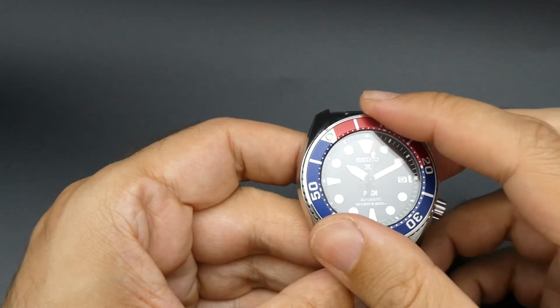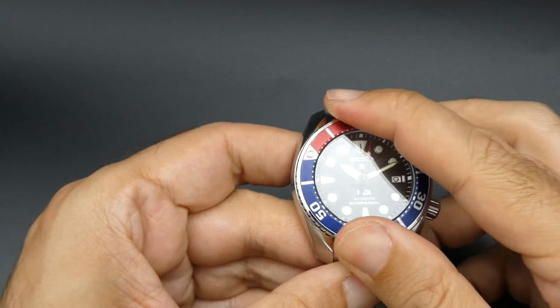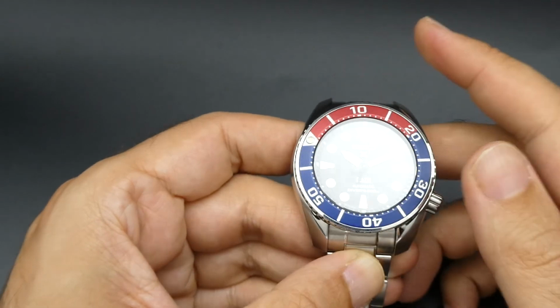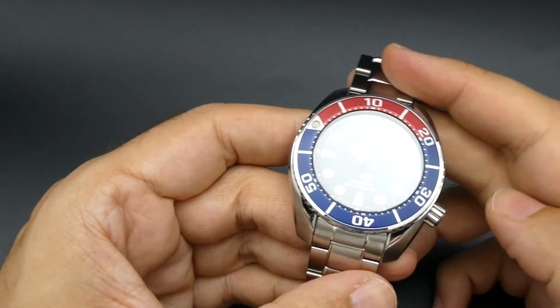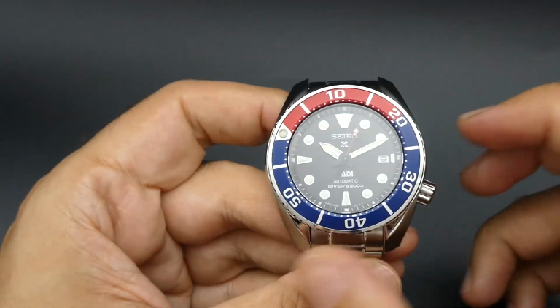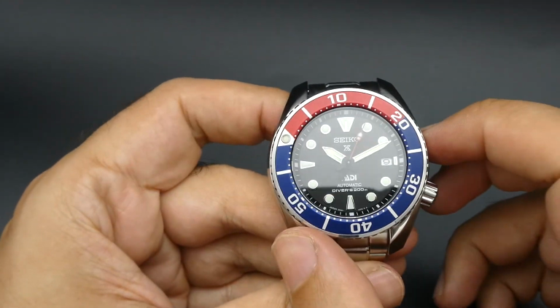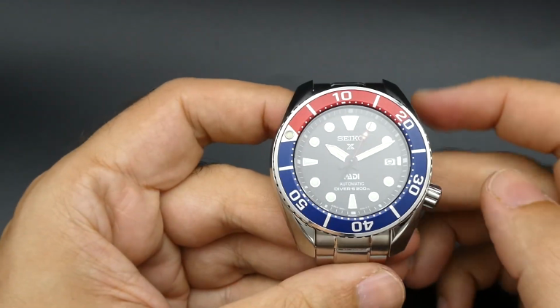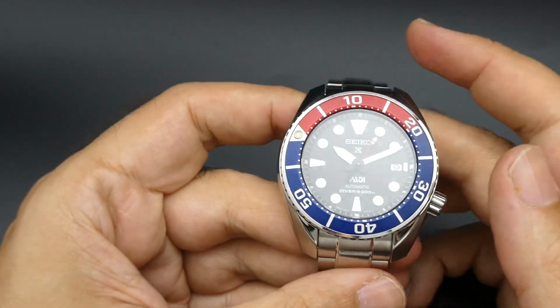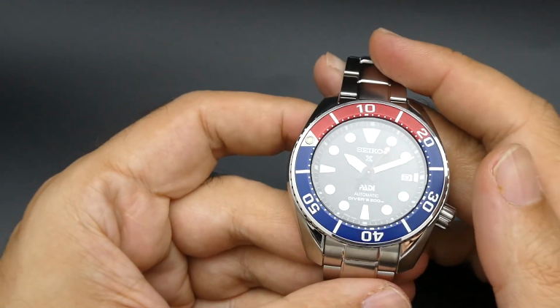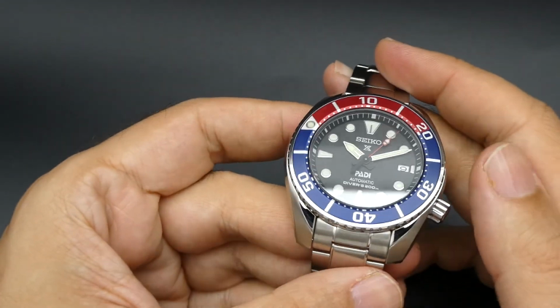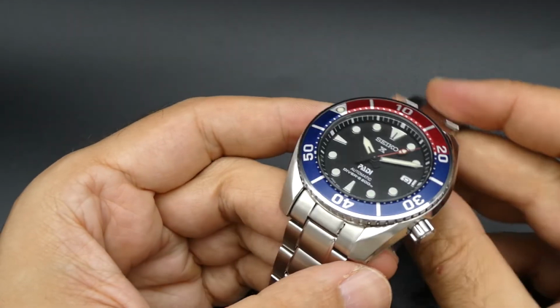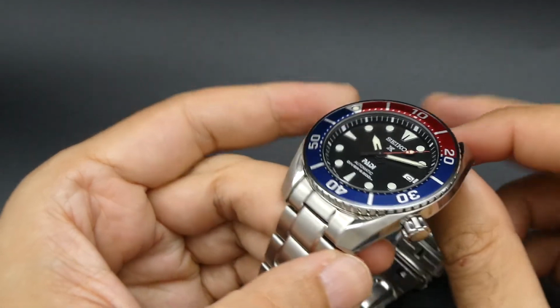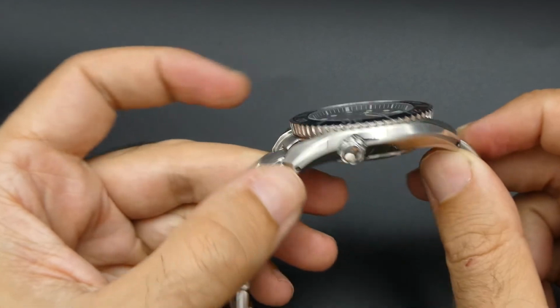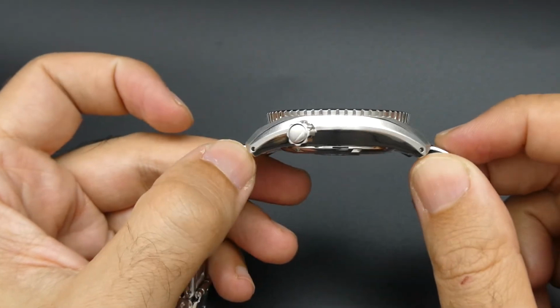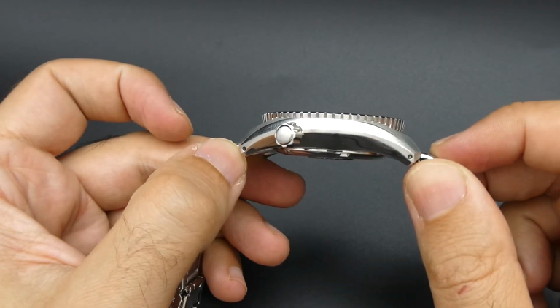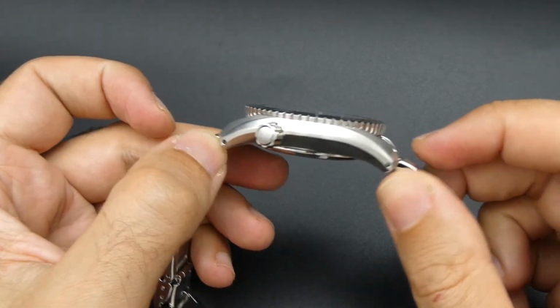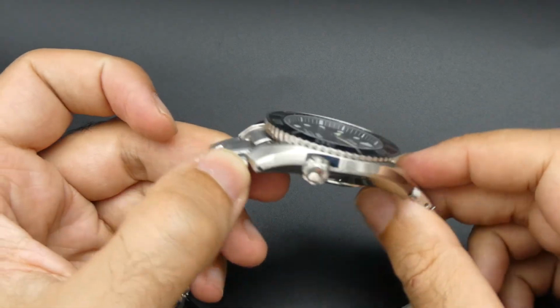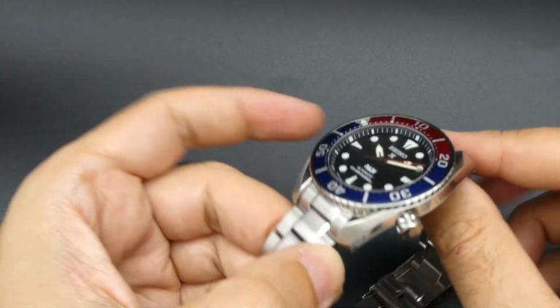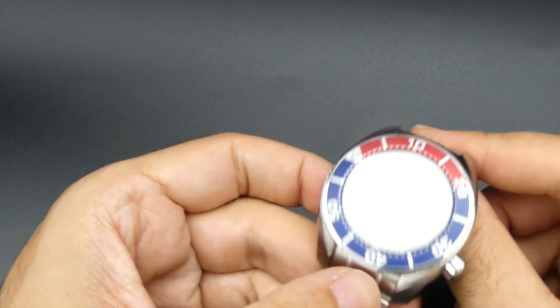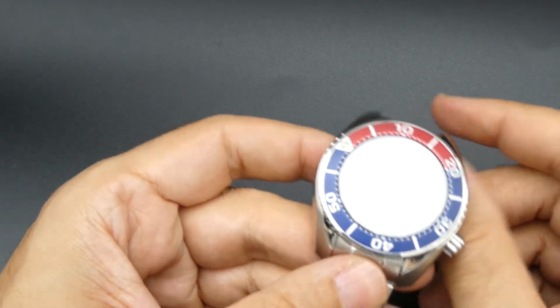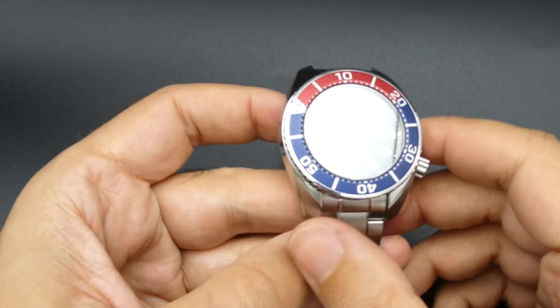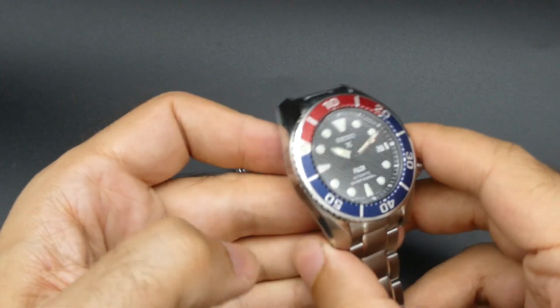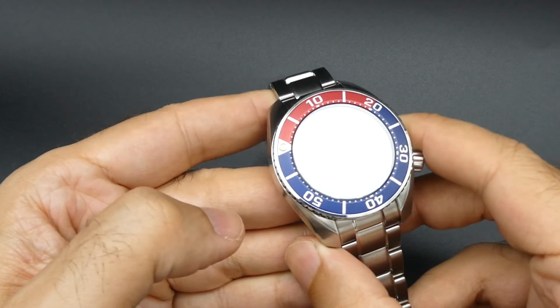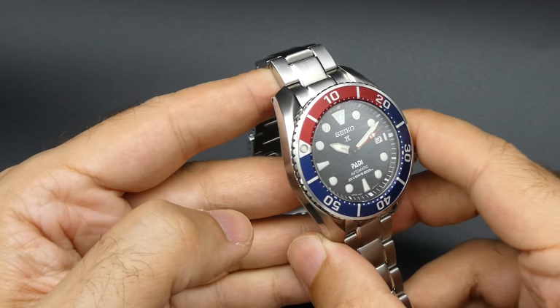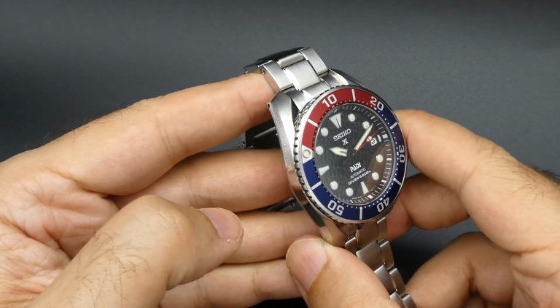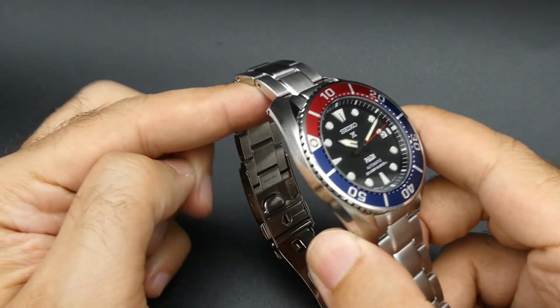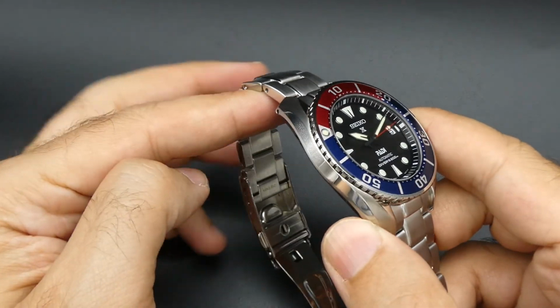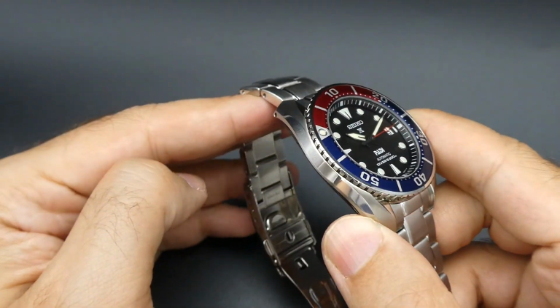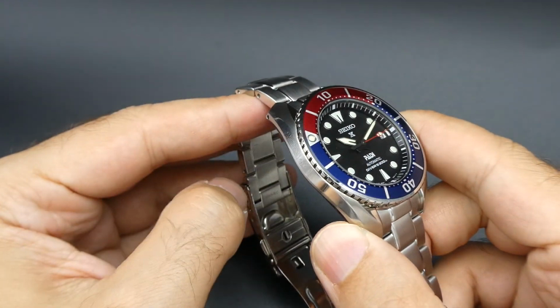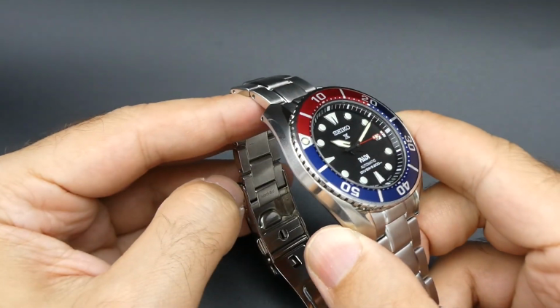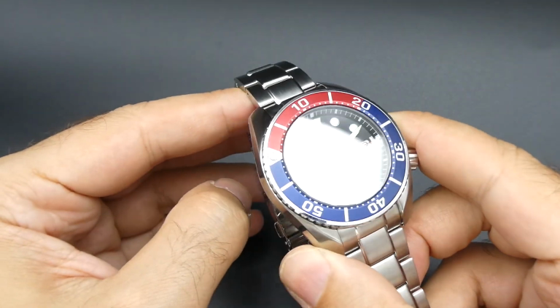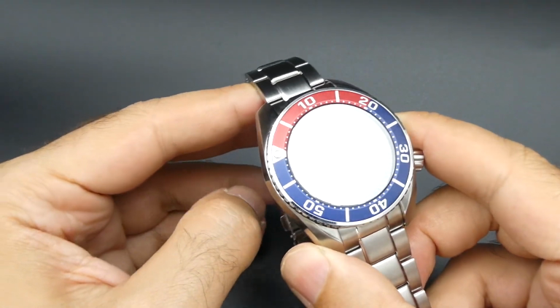Nice movement to this one. The 45mm case is quite a large case — quite a large watch. It is a diver's watch, so the large size just means it's a bit easier to read.